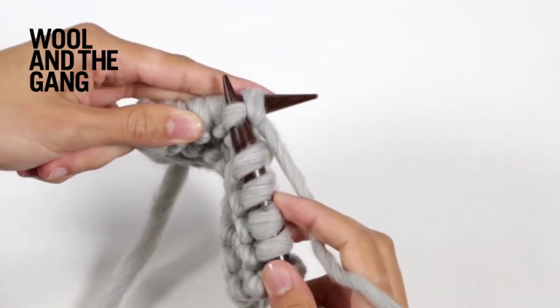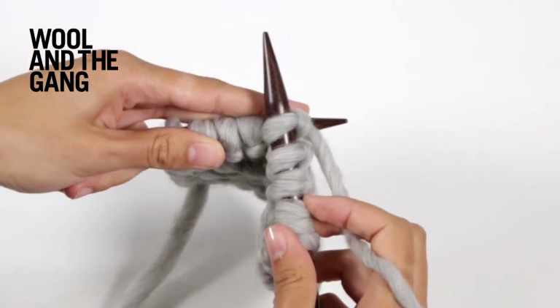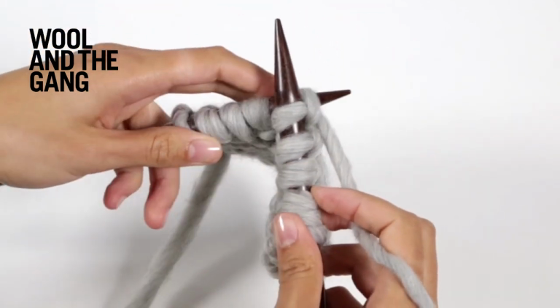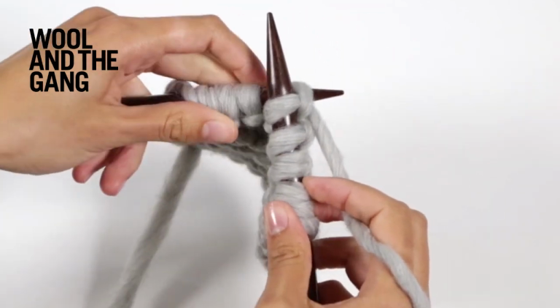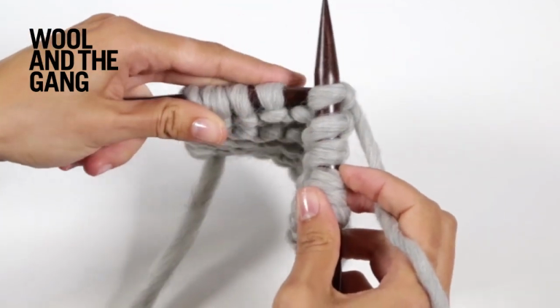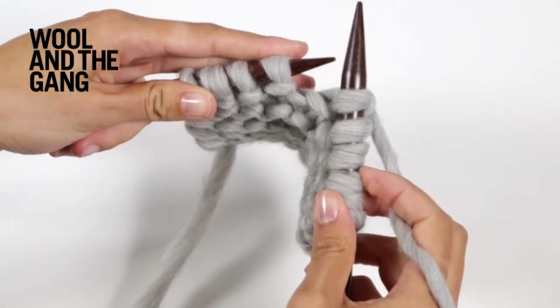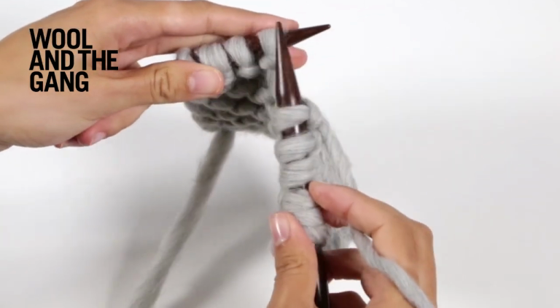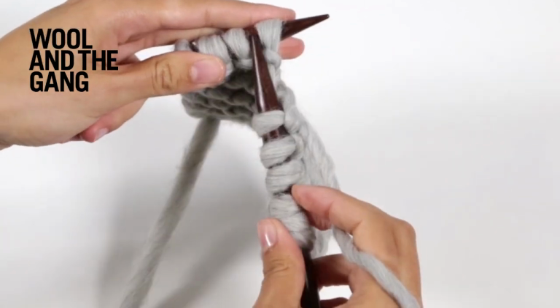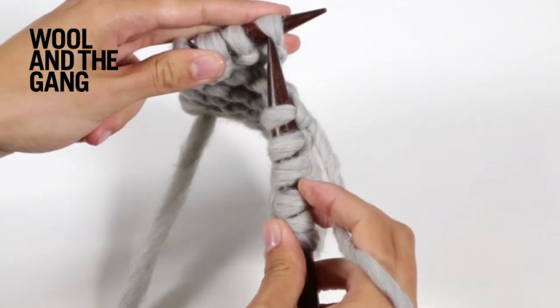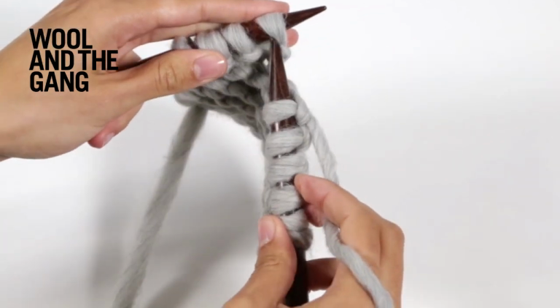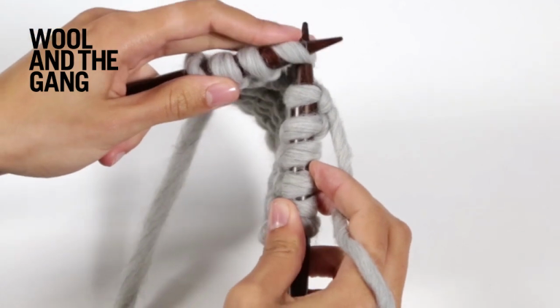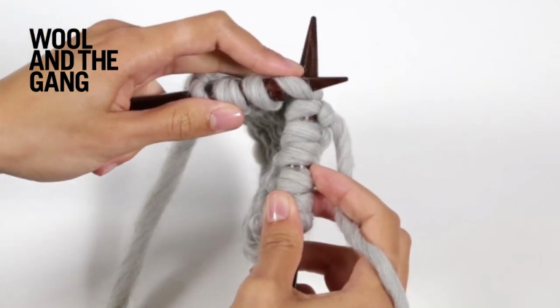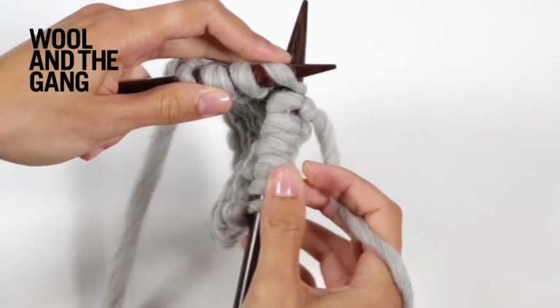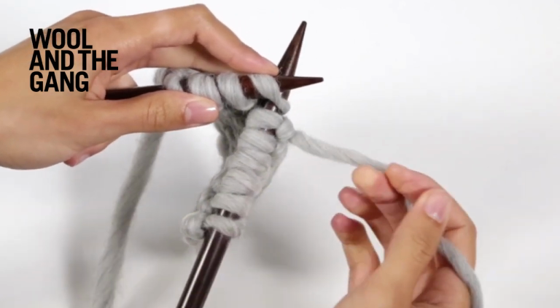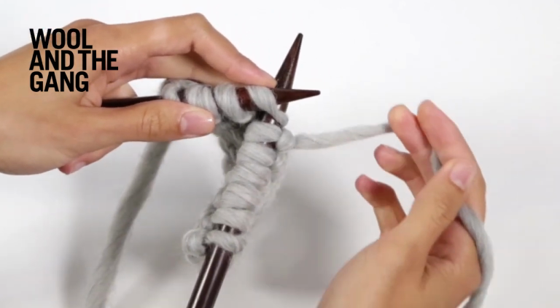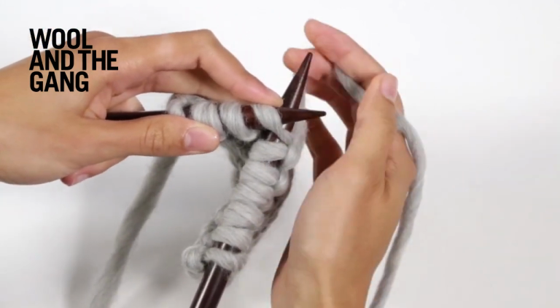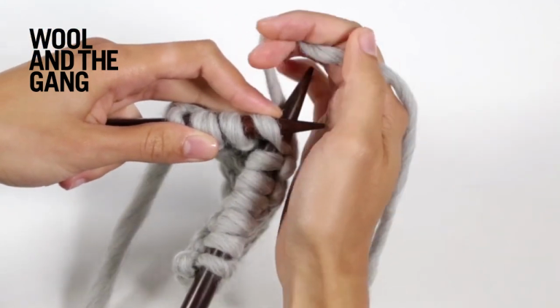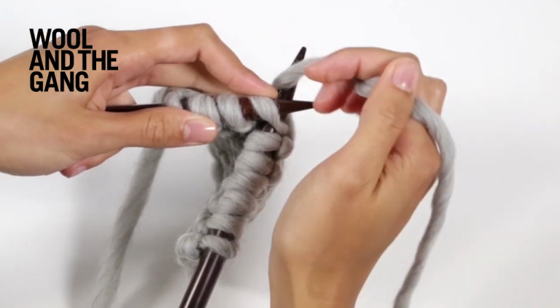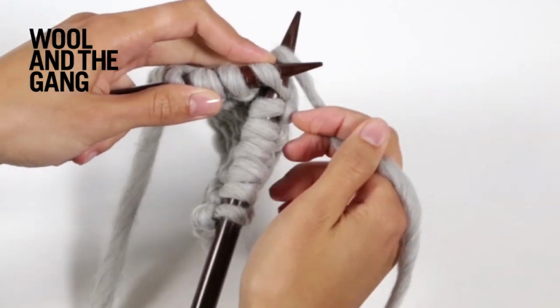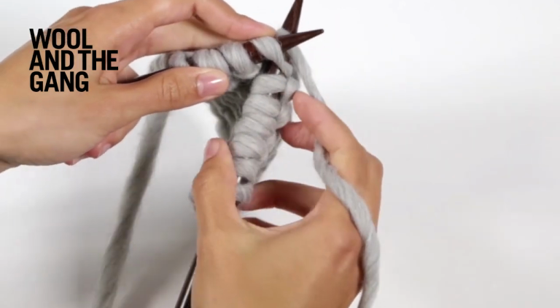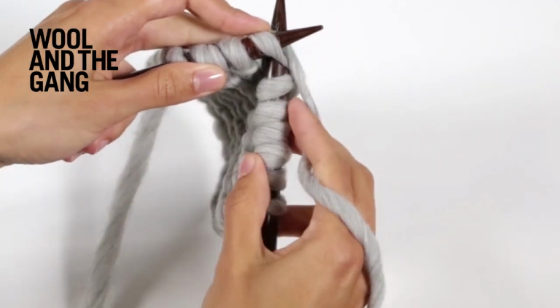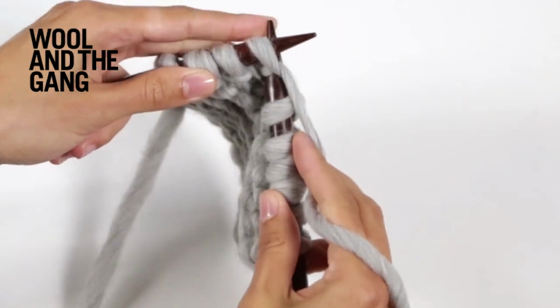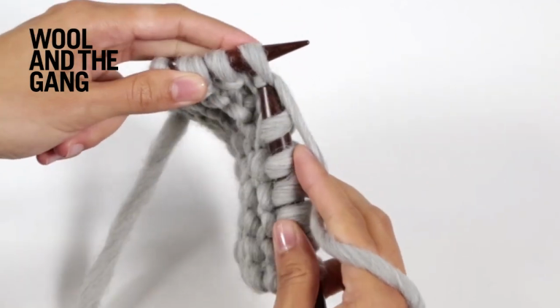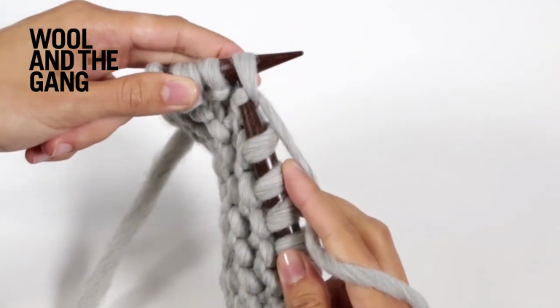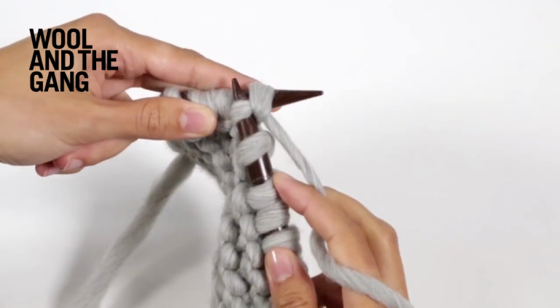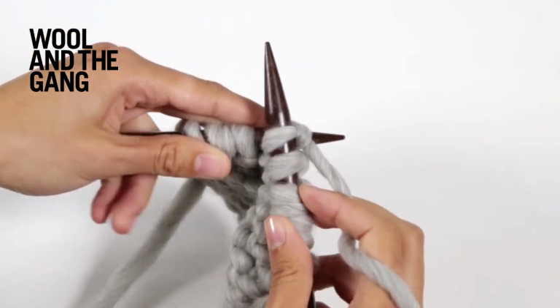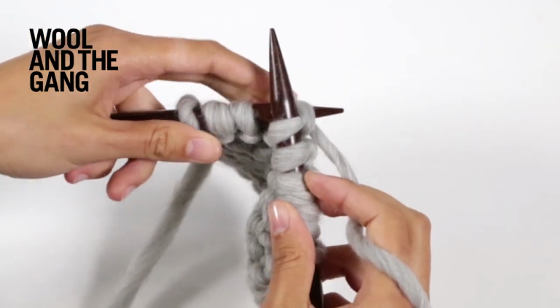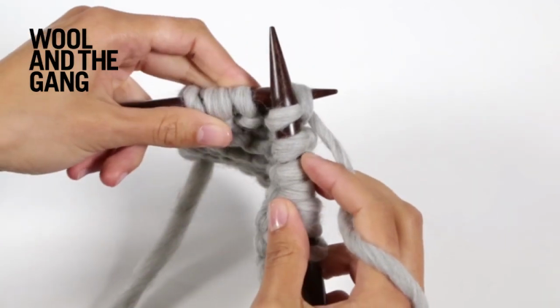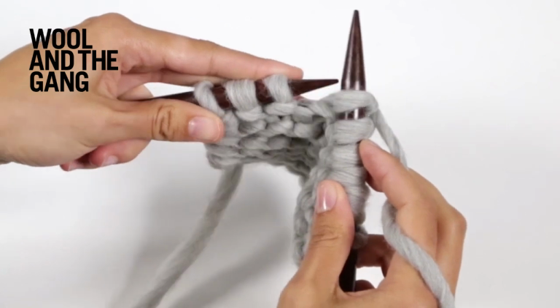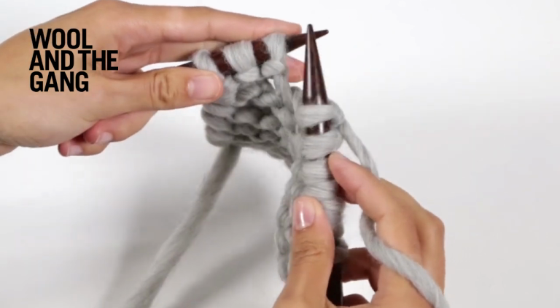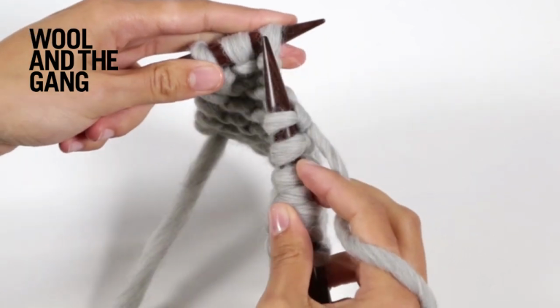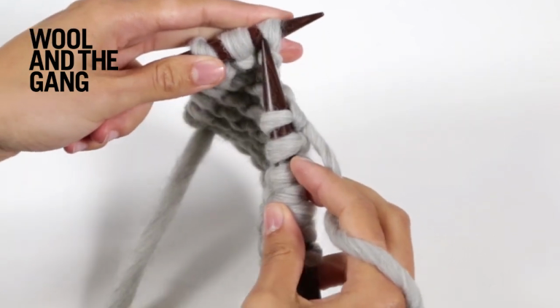This is the most basic of the knit stitches, and we use it in our Foxy Roxy scarf, which is a great beginner project.